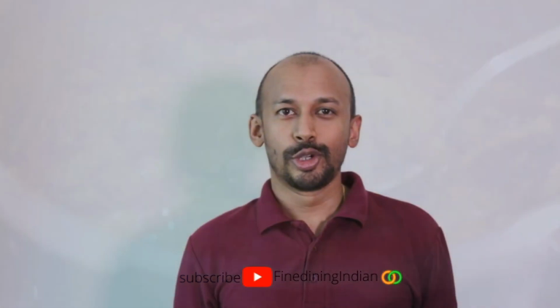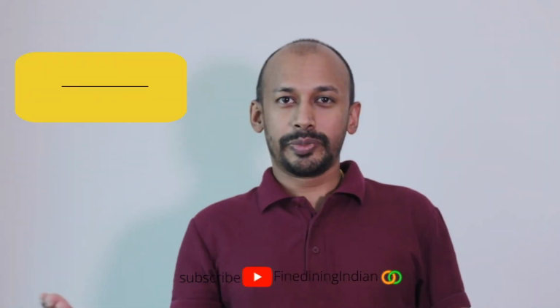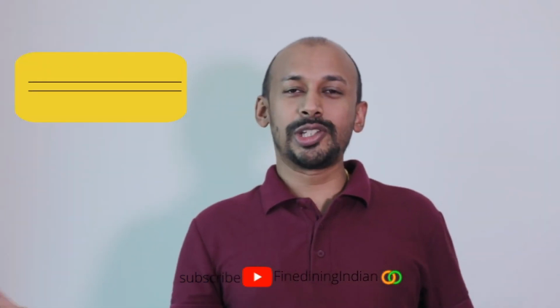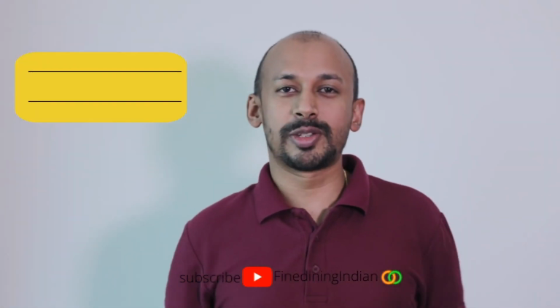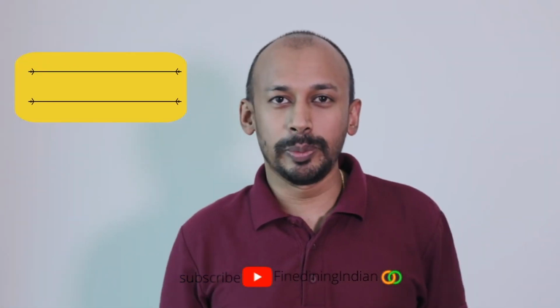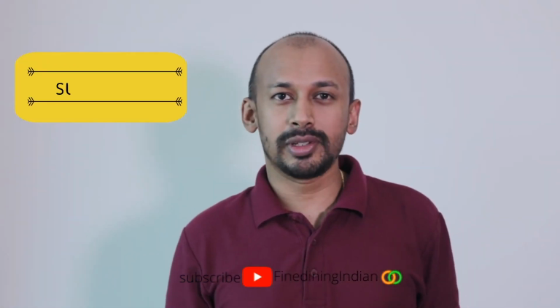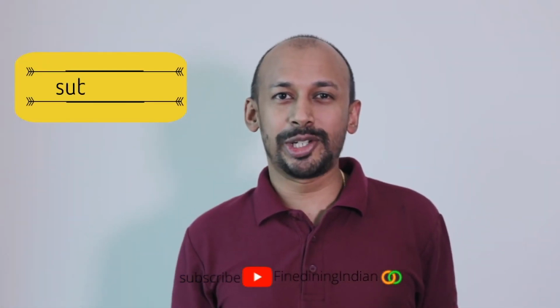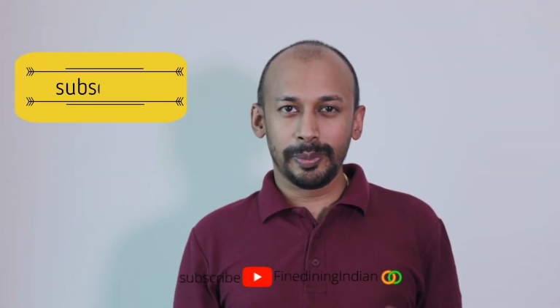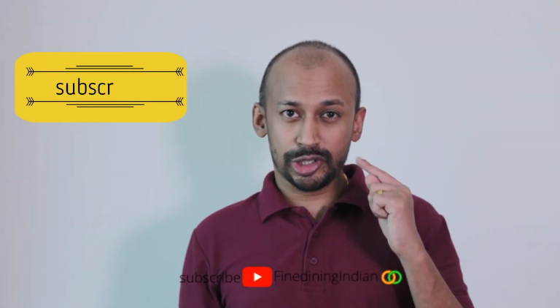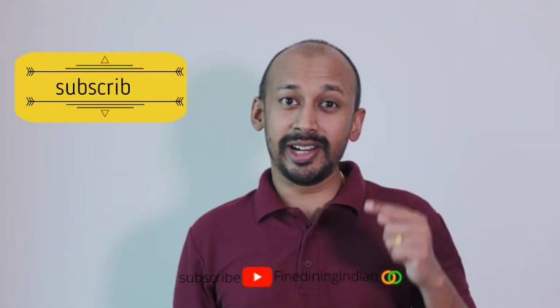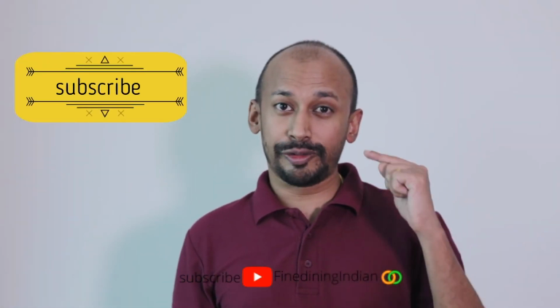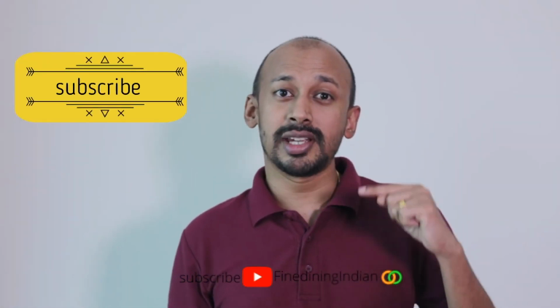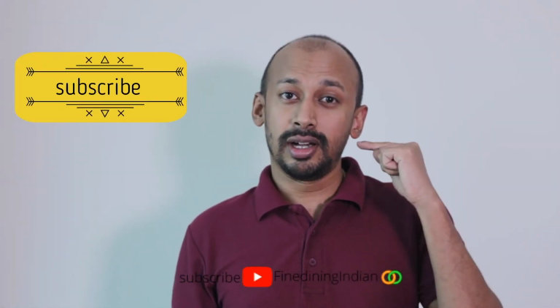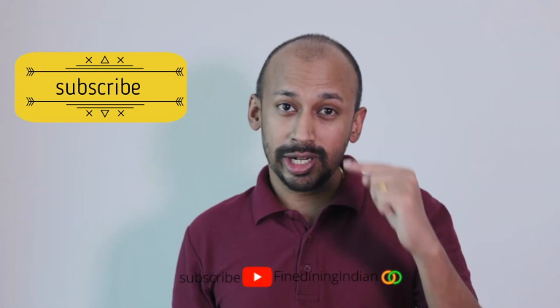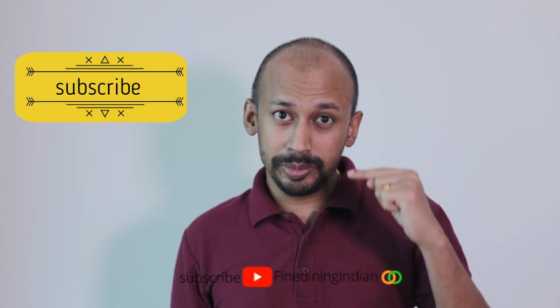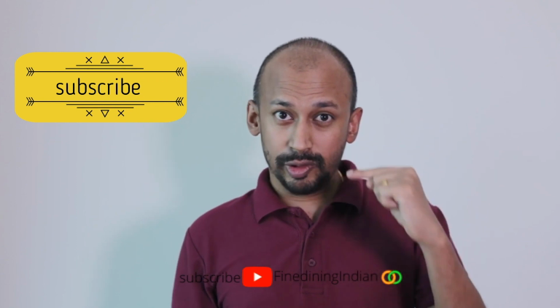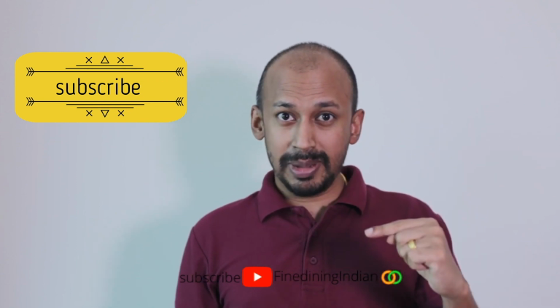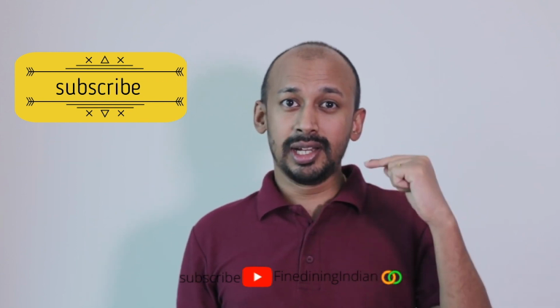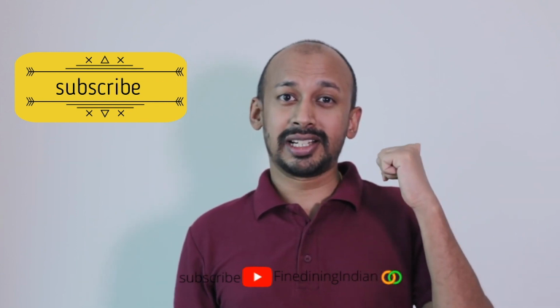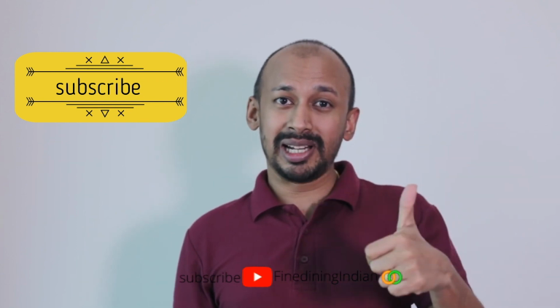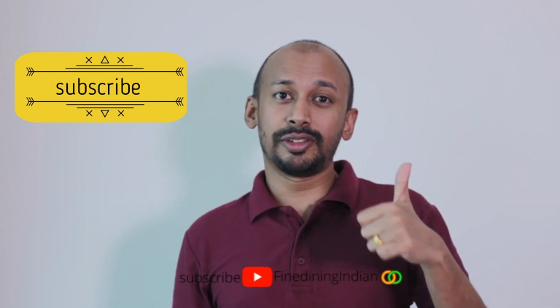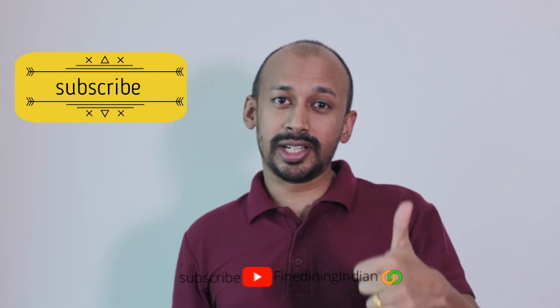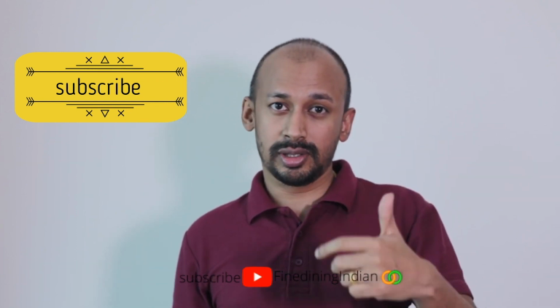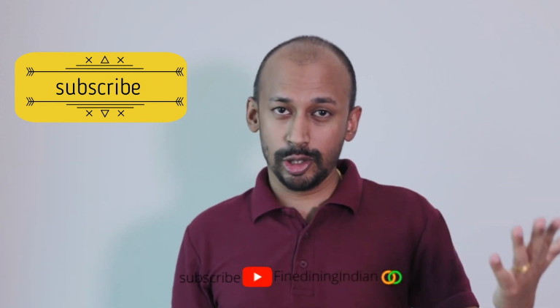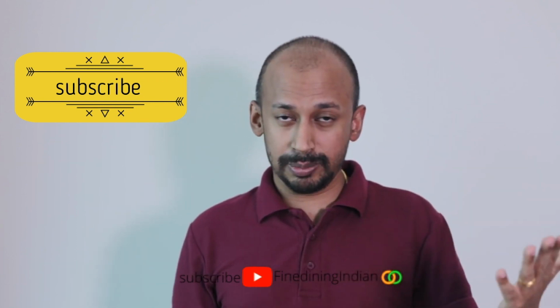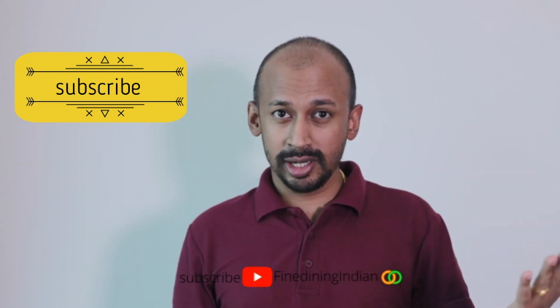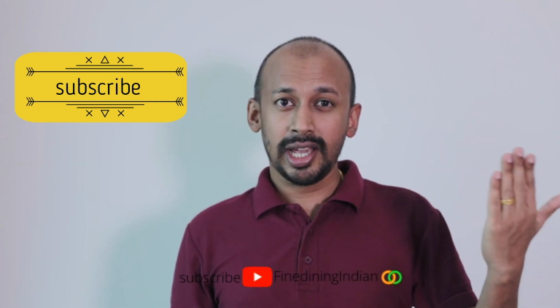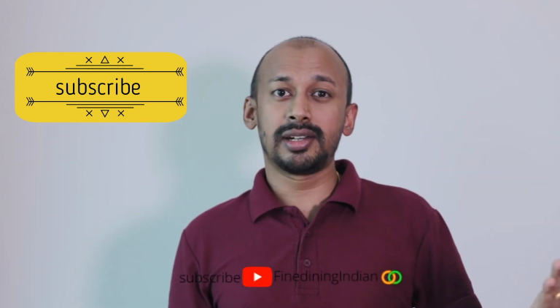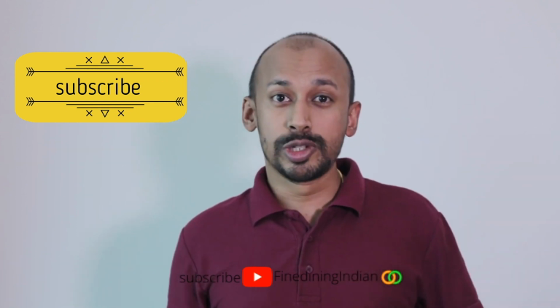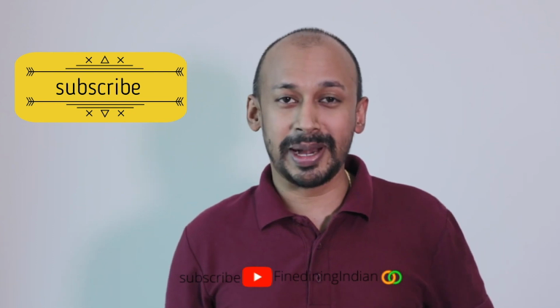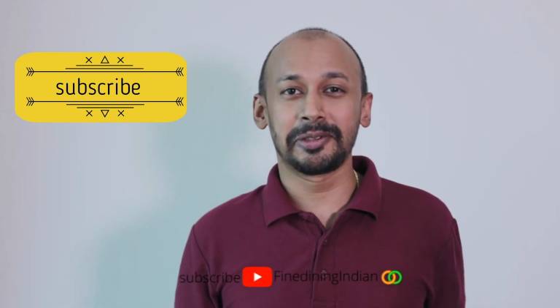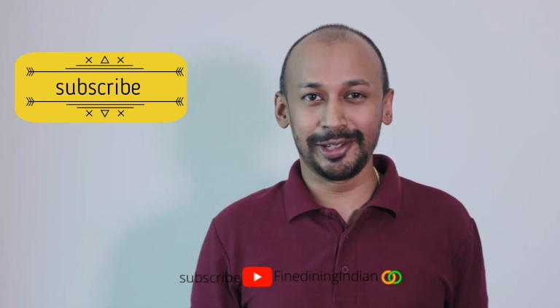If you enjoyed this video, make sure you share it with your friends, cook it at home, and give your feedback. Click the bell icon for the next video uploads and do subscribe. Thank you.